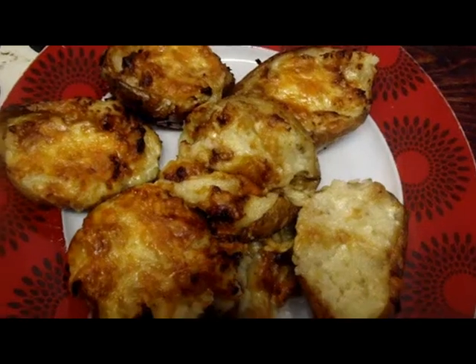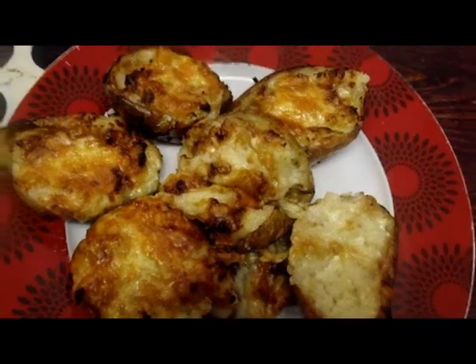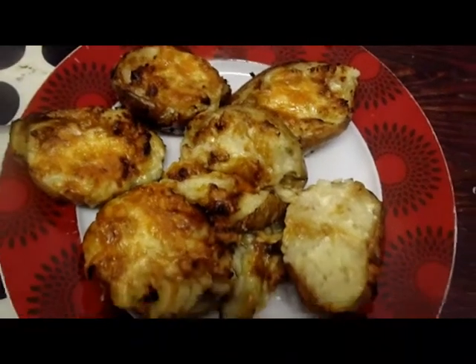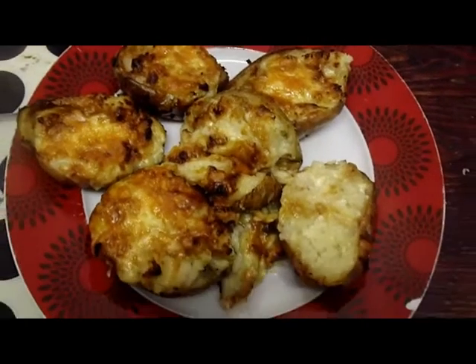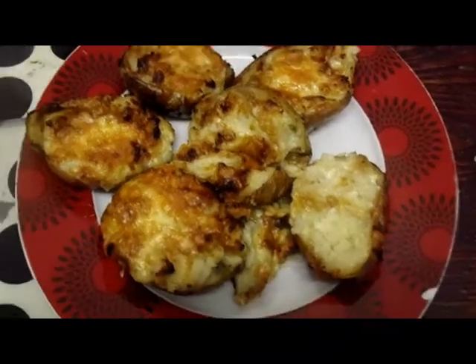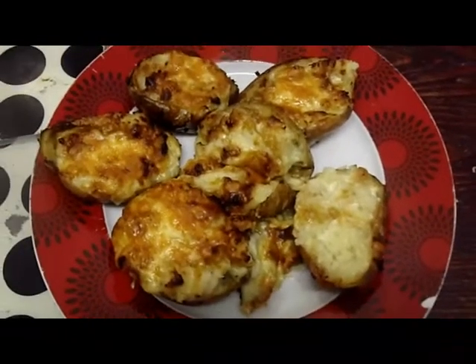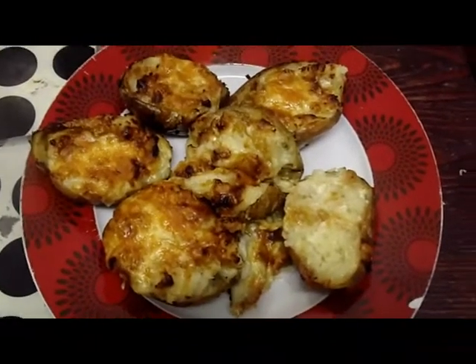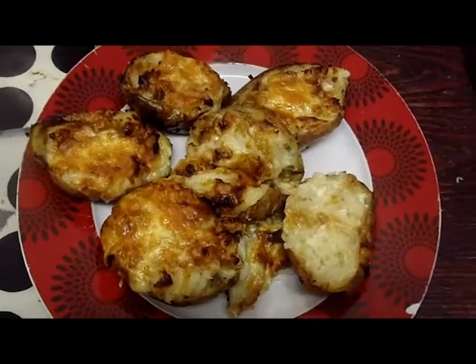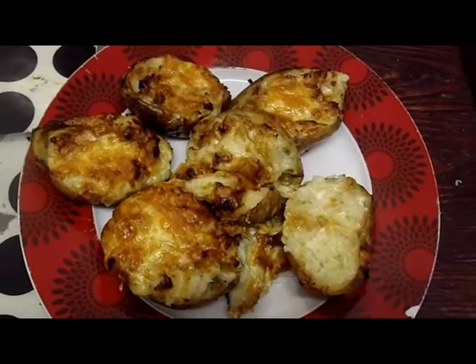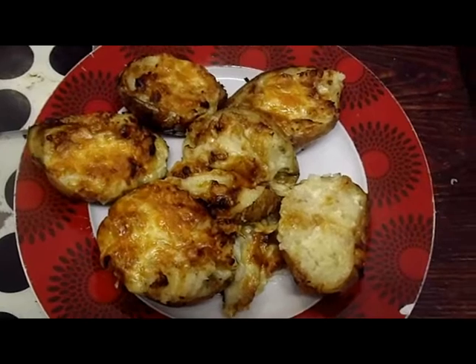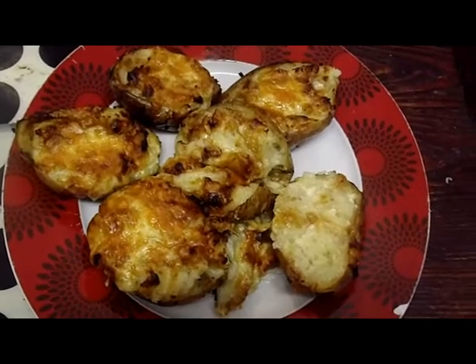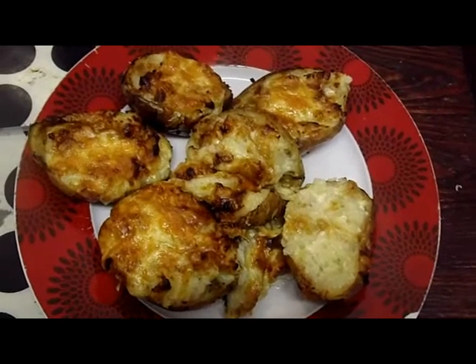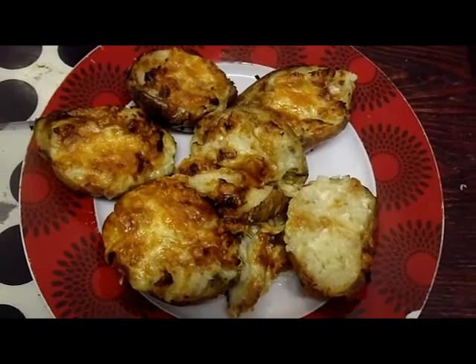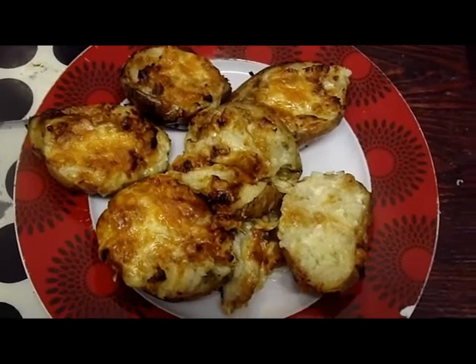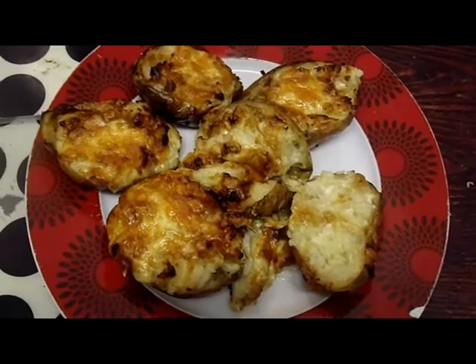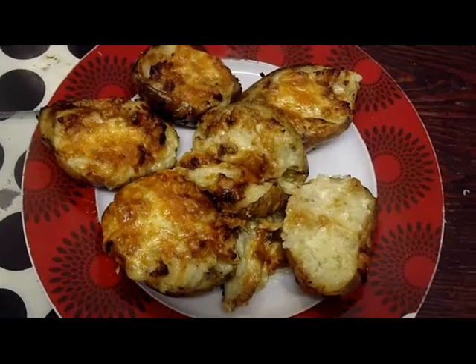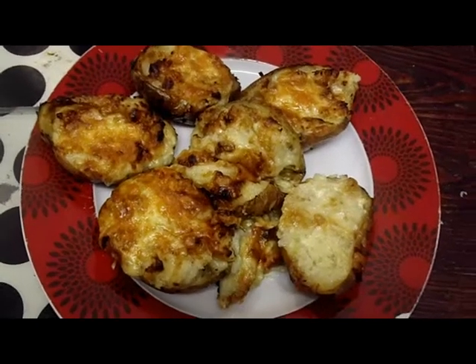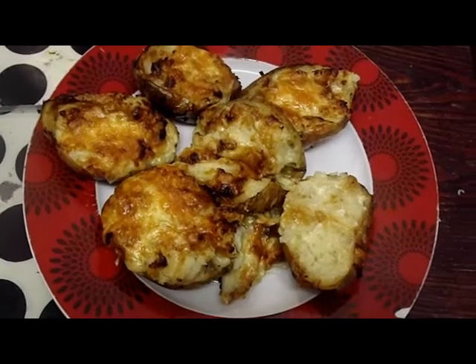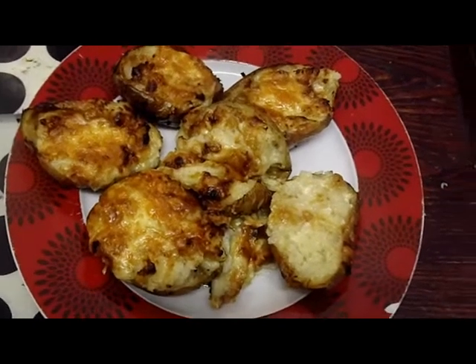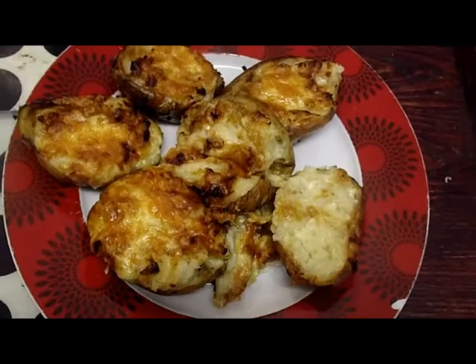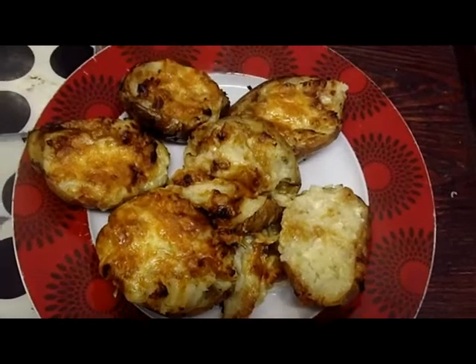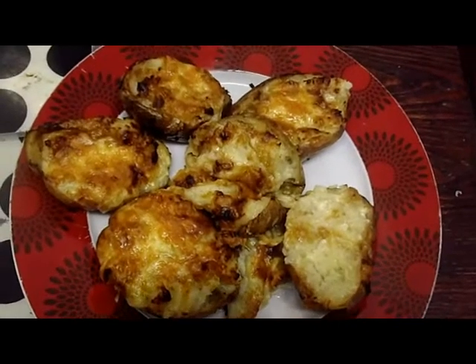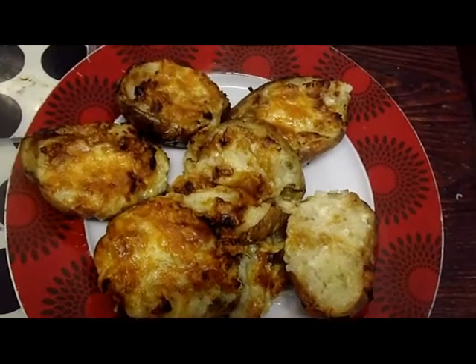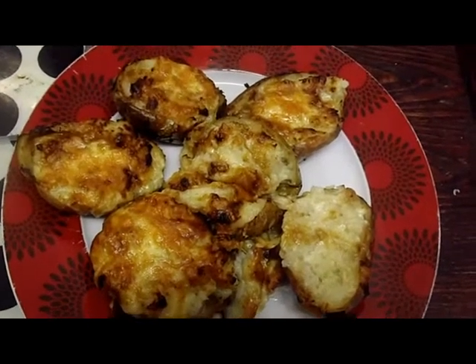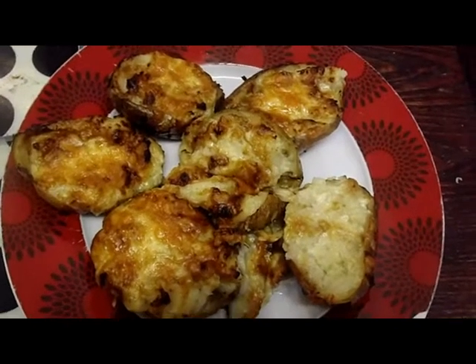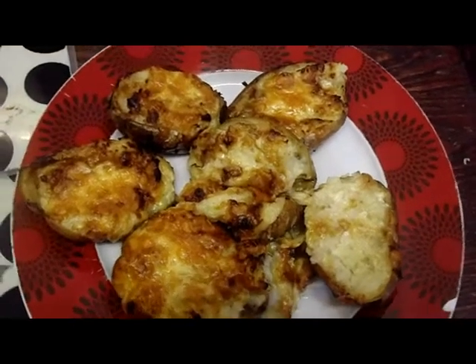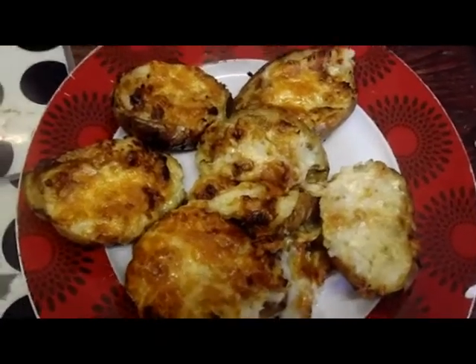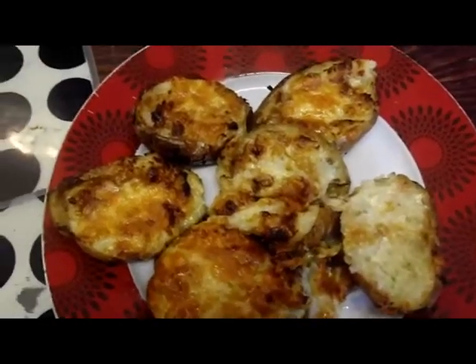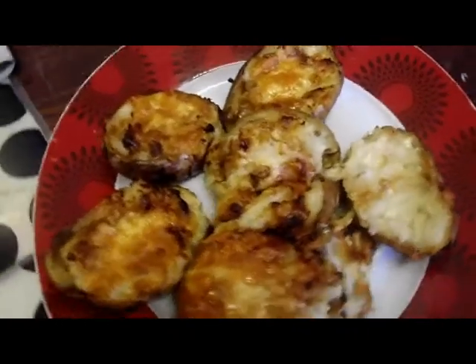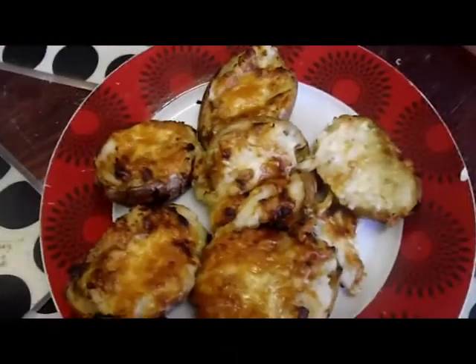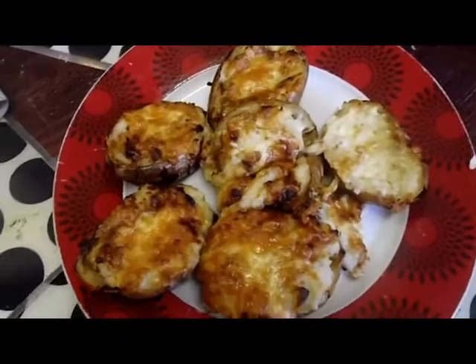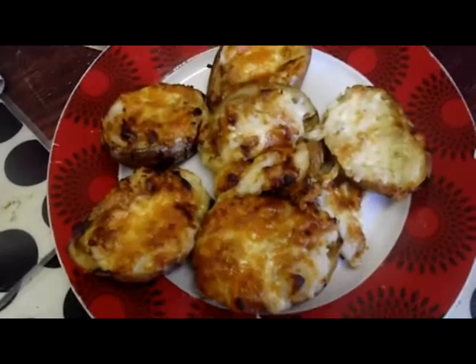Hi, today's dinner is jacket potatoes. These are Harmony potatoes. I bought them at Asda four for a pound earlier in the week.